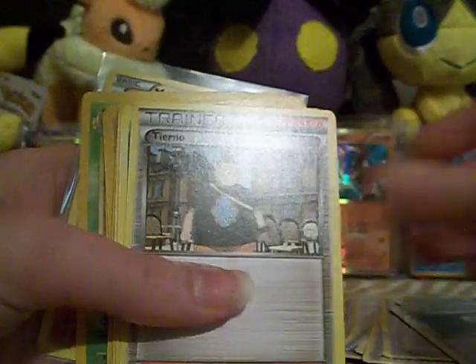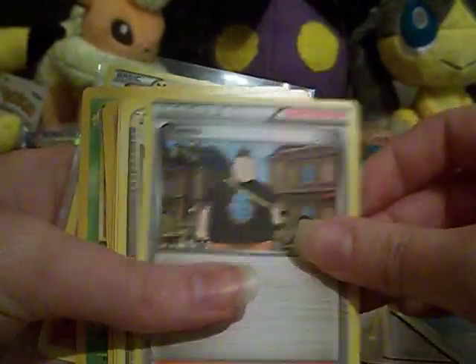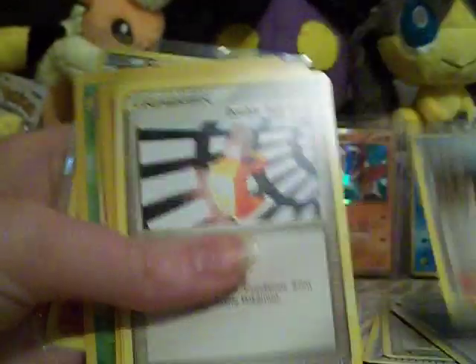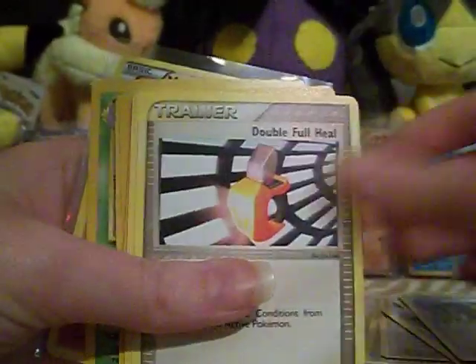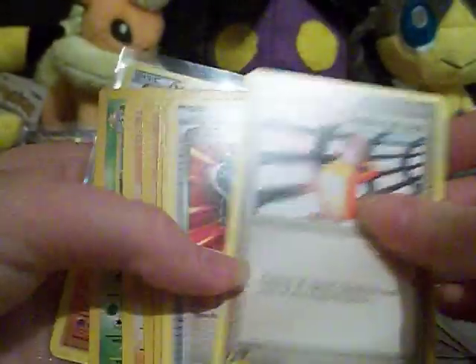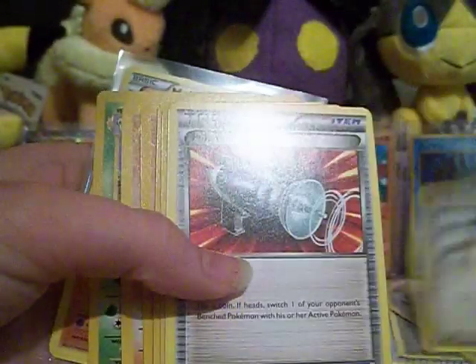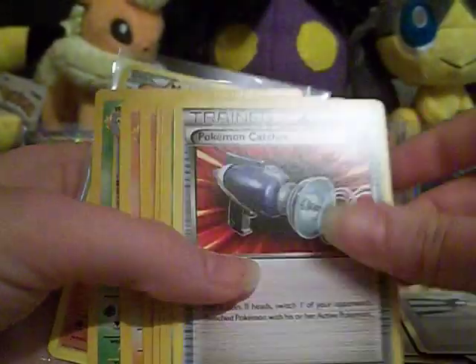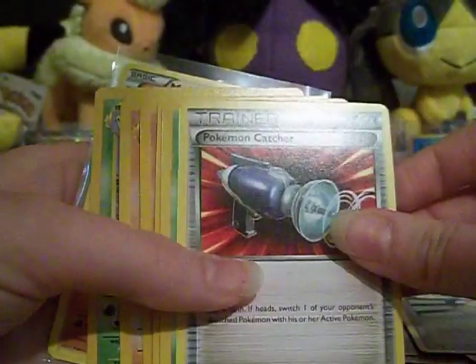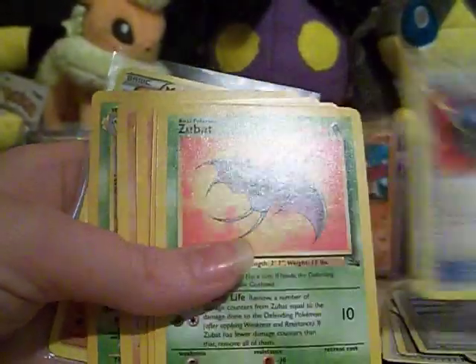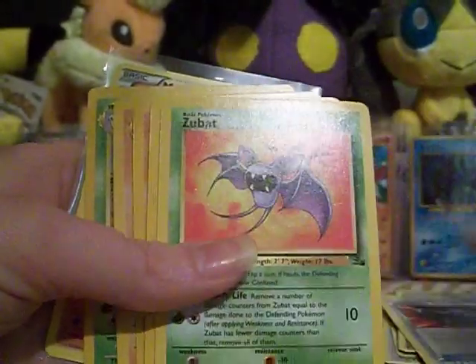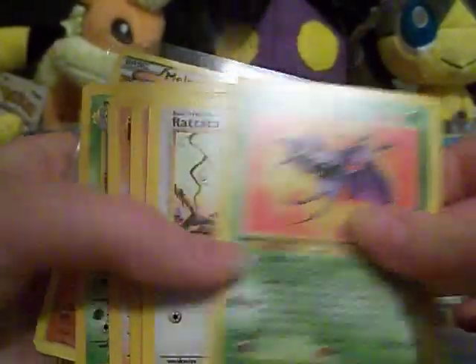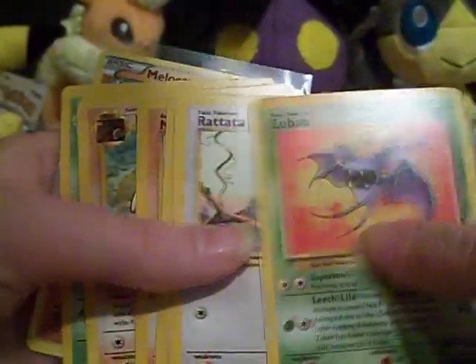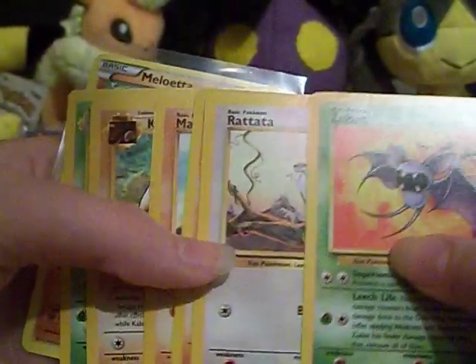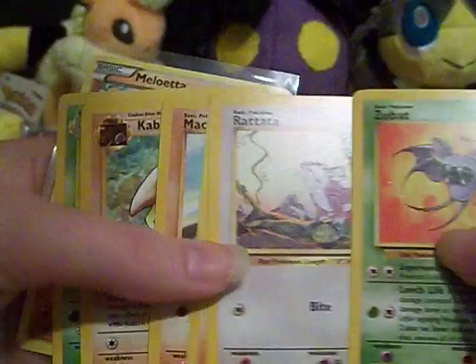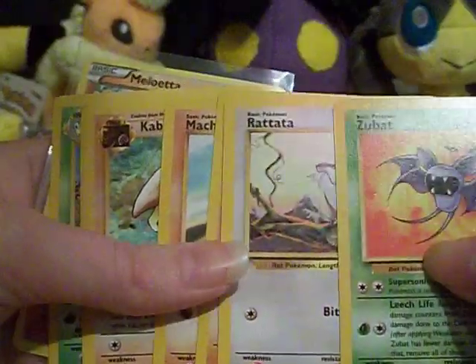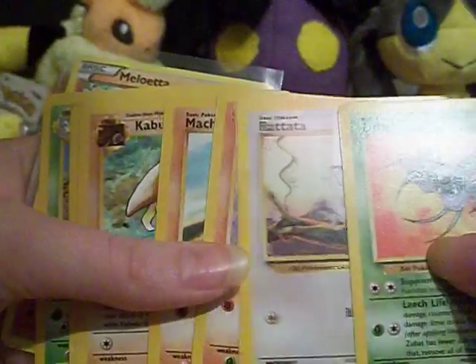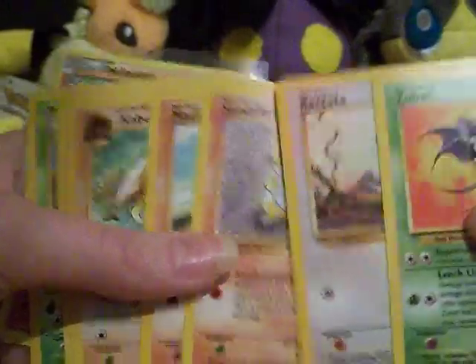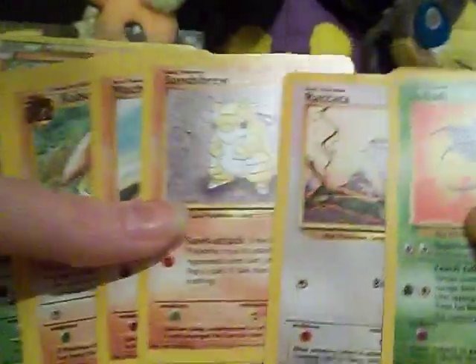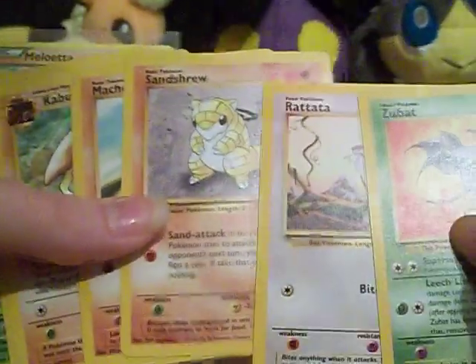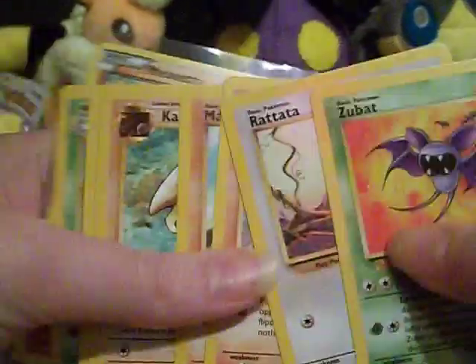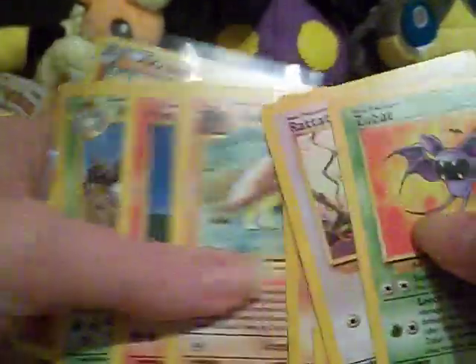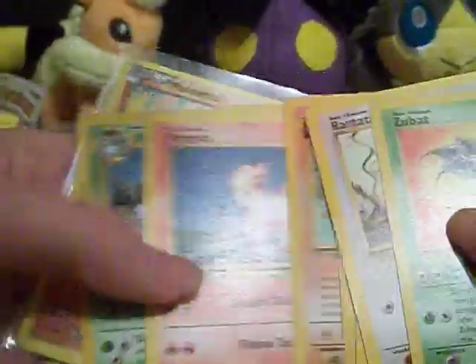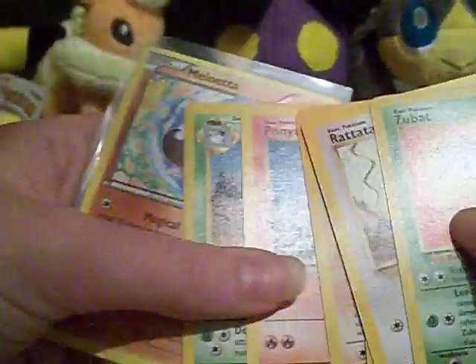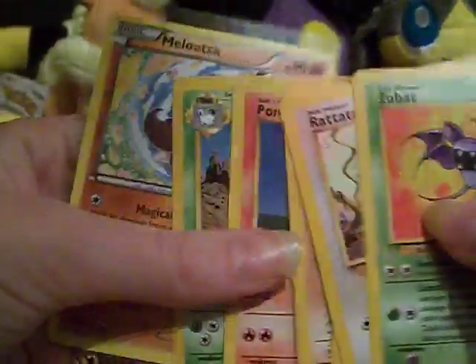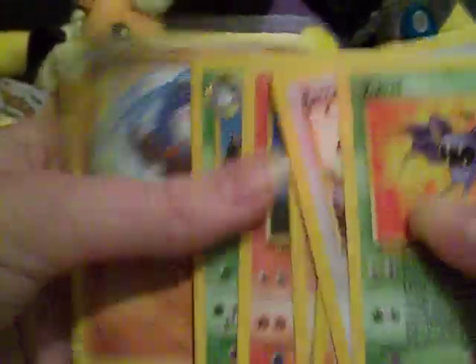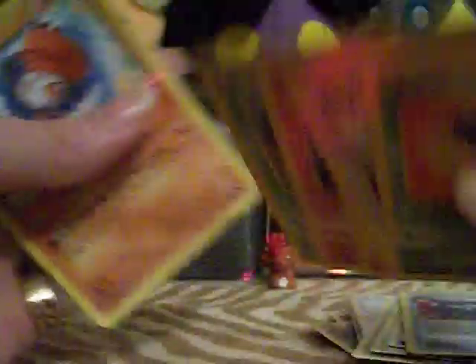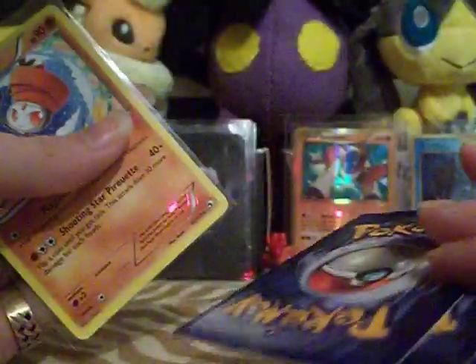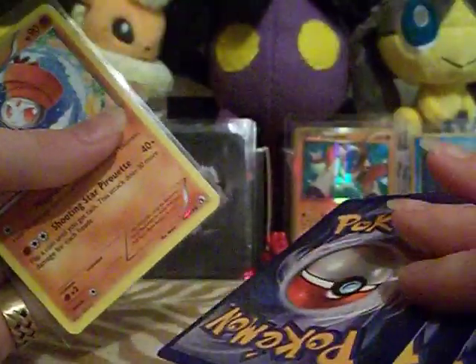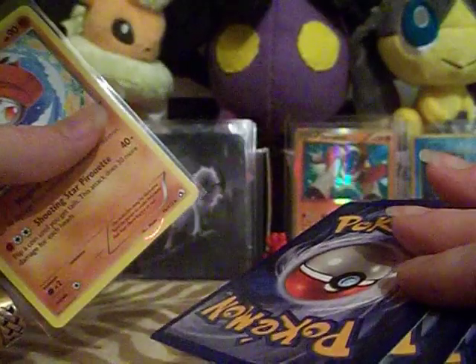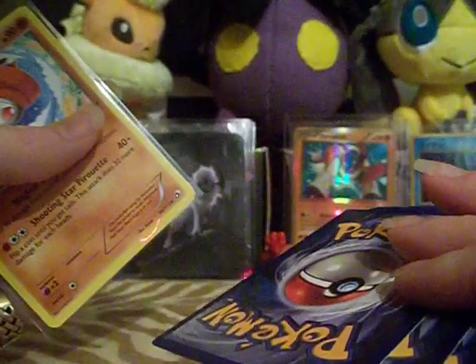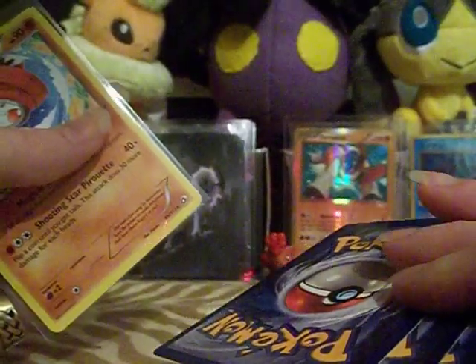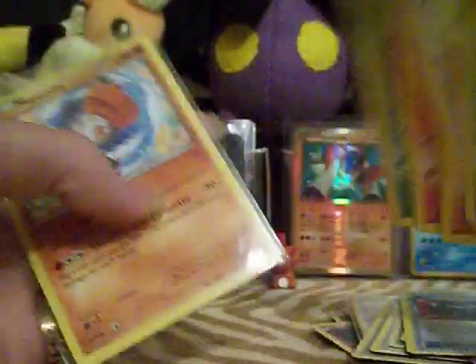Probably from the set and everything else like that. These are just a bunch of random cards from the regular sets, but some of these are in kind of worn condition.